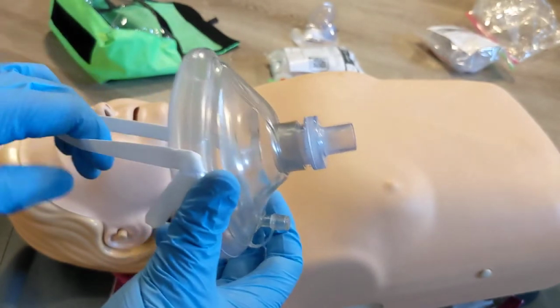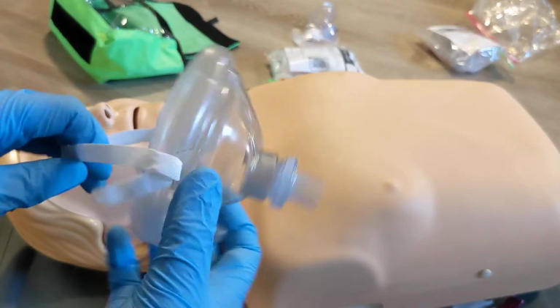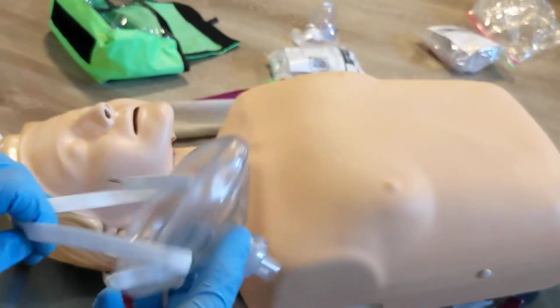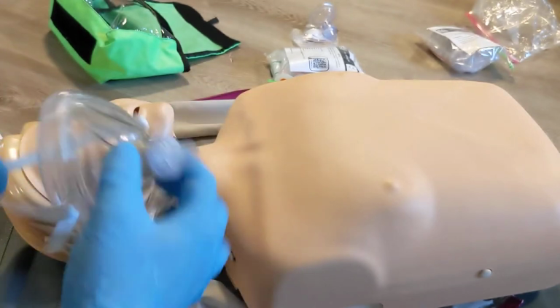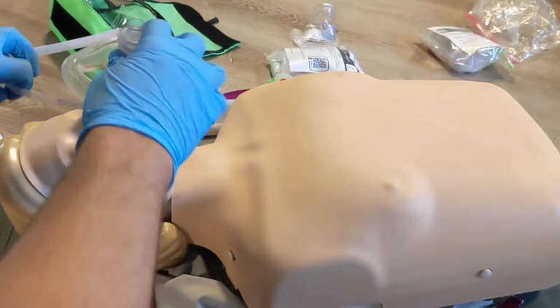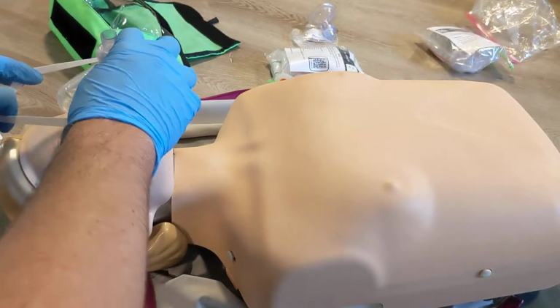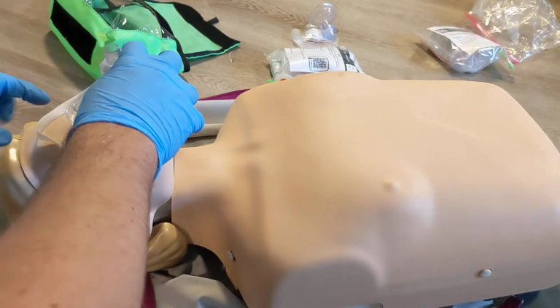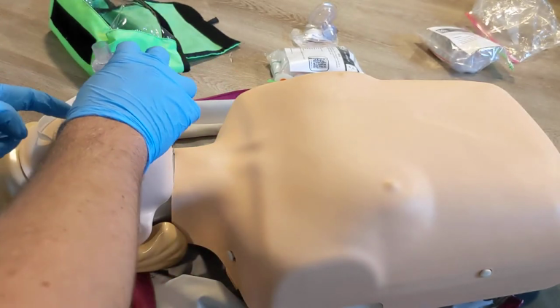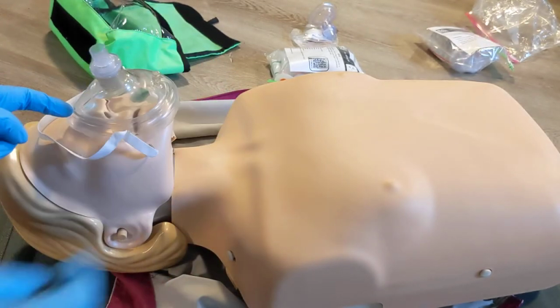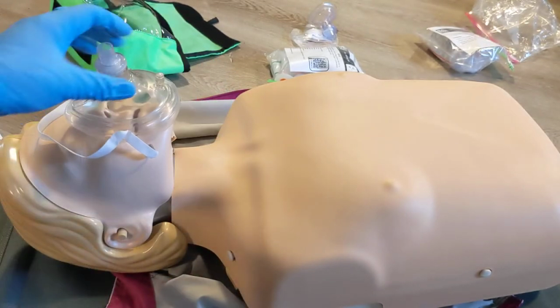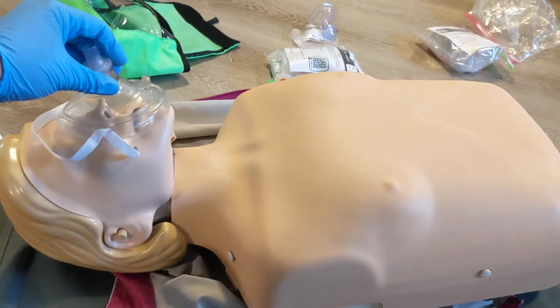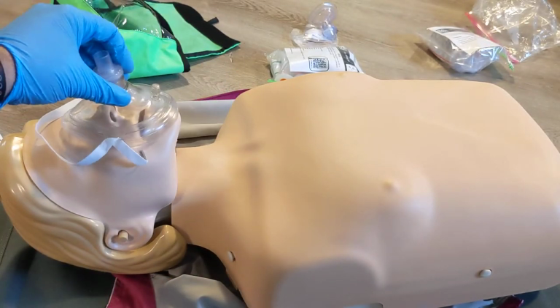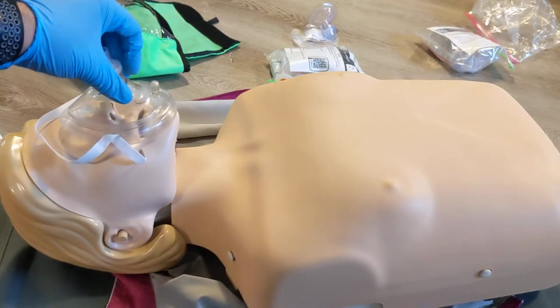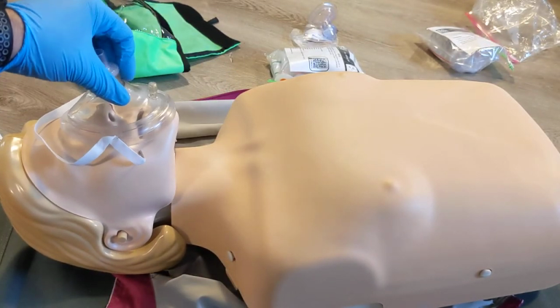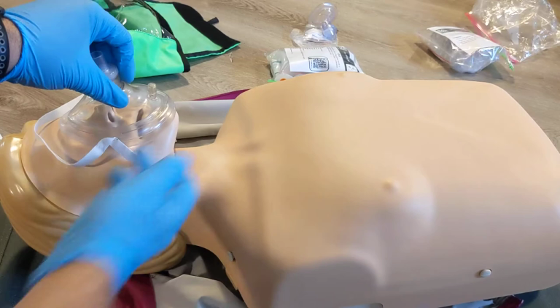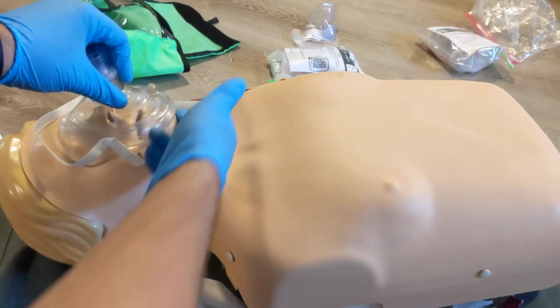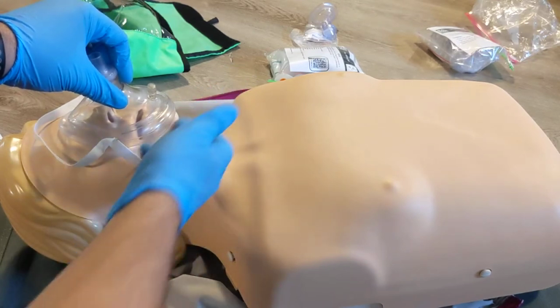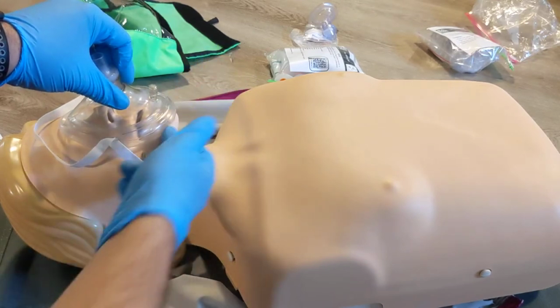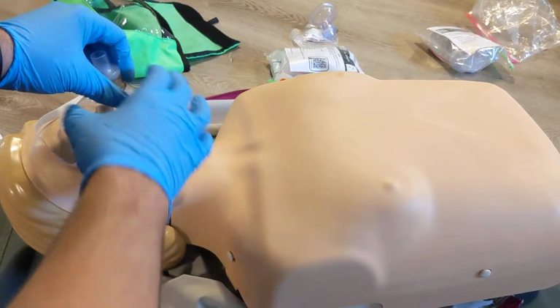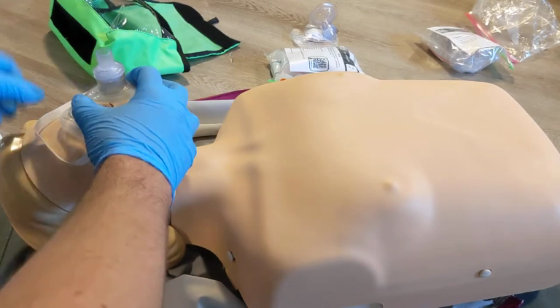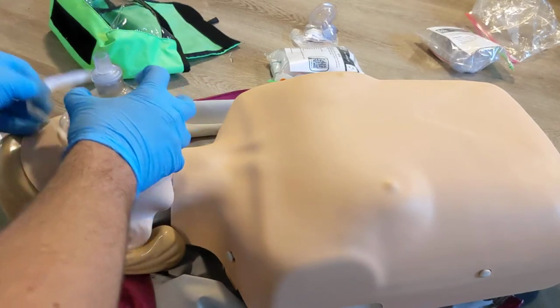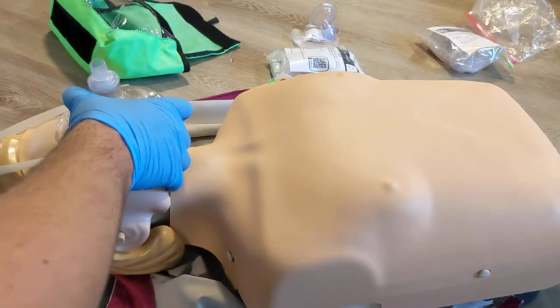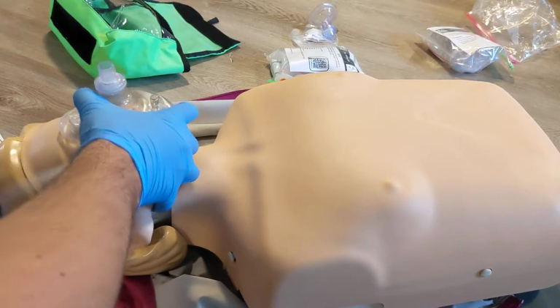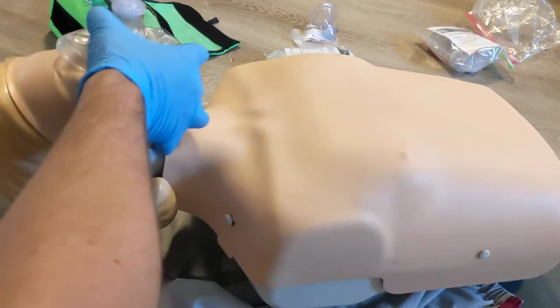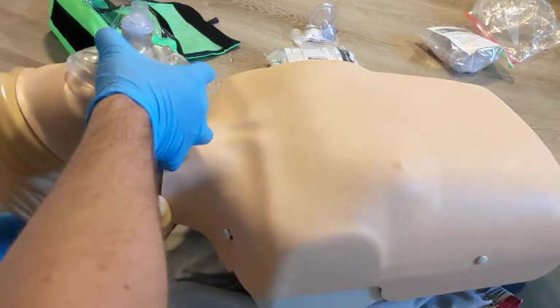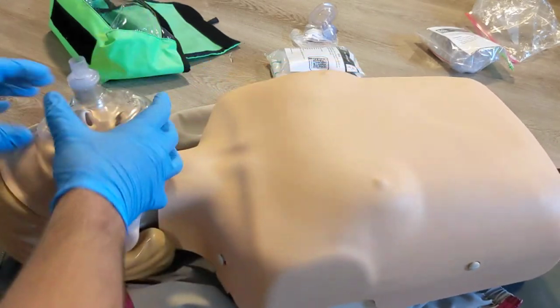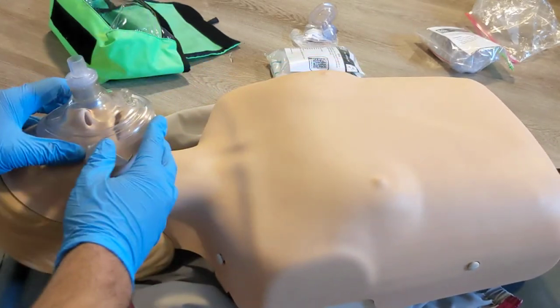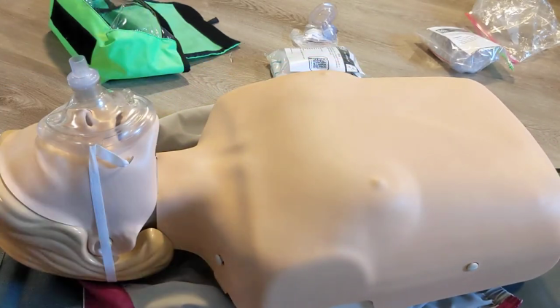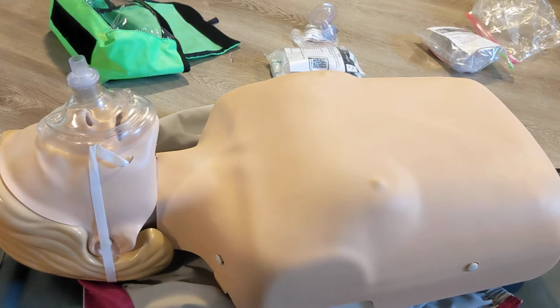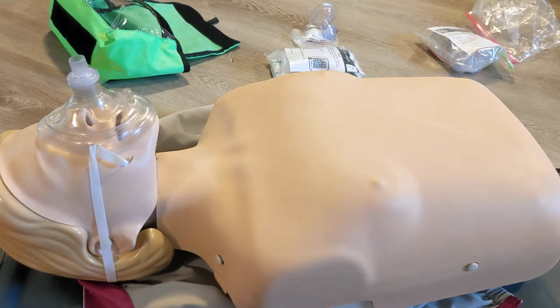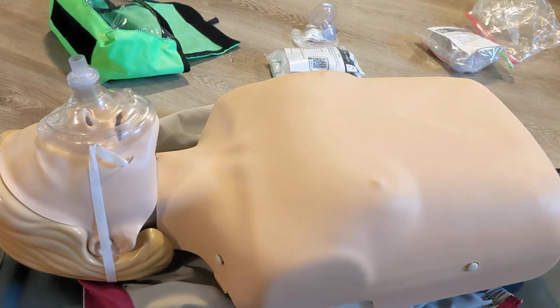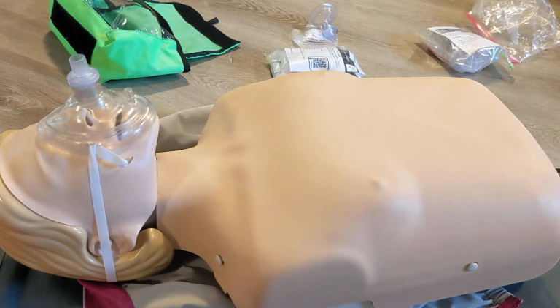To put this mask on, we're going to line up the point with the nose and we want to get this right over the face. We can place the strap over the patient just to keep it in place.